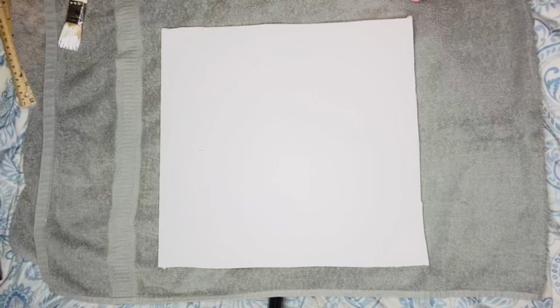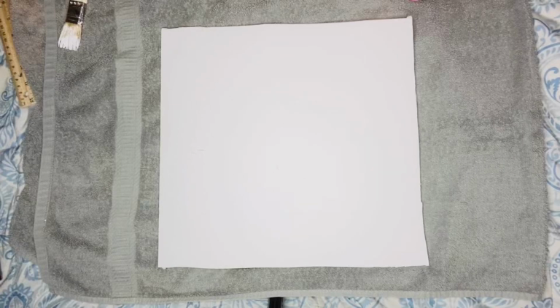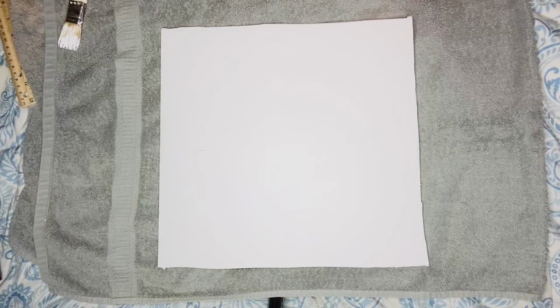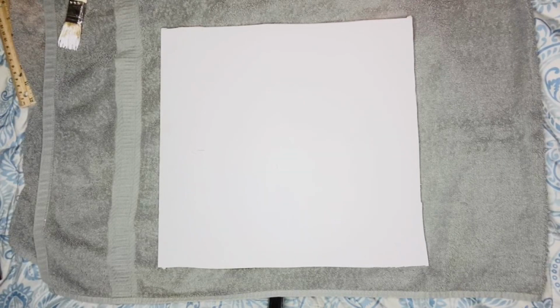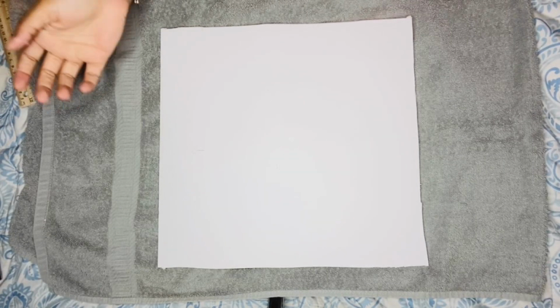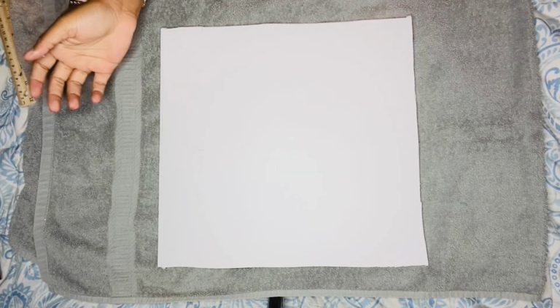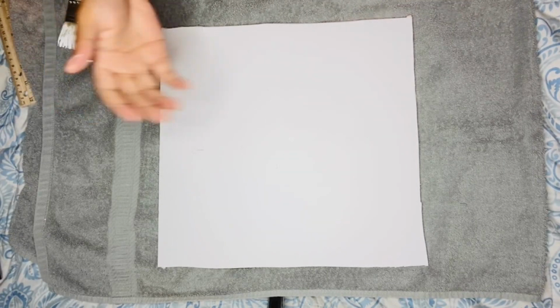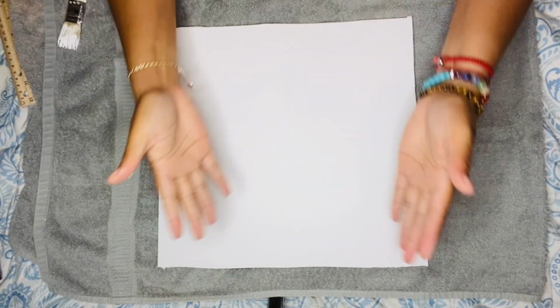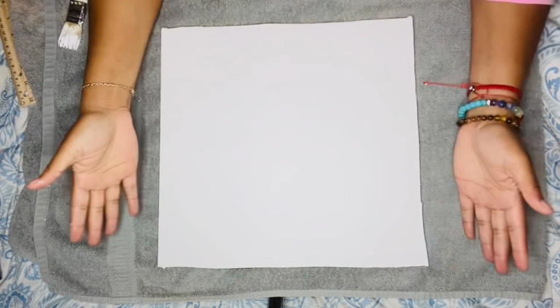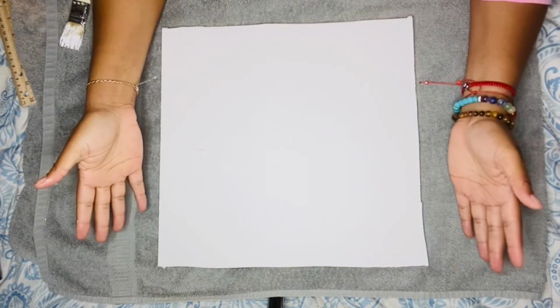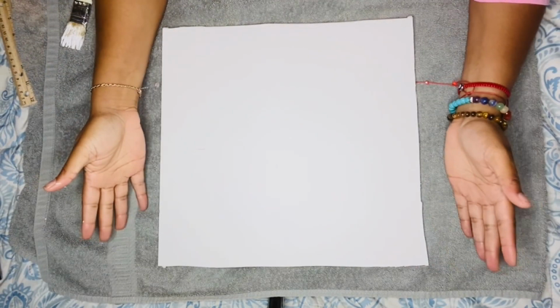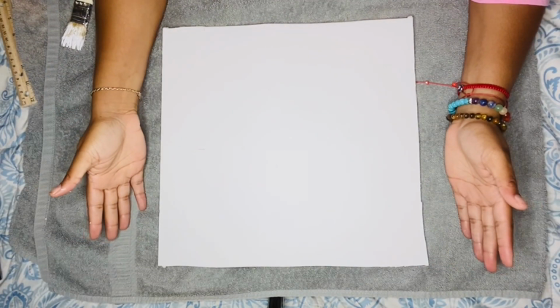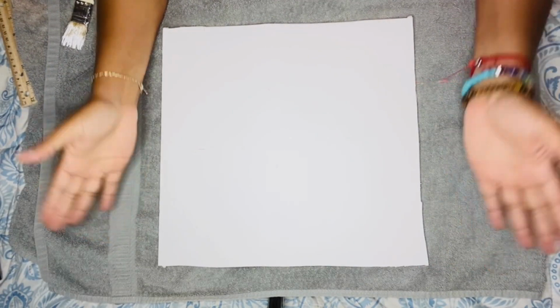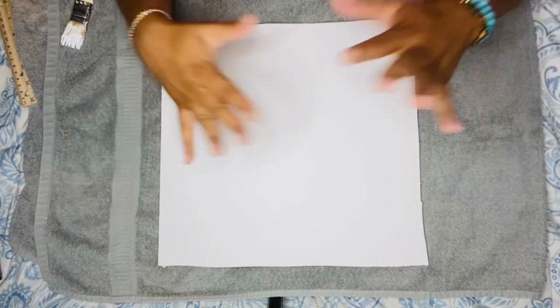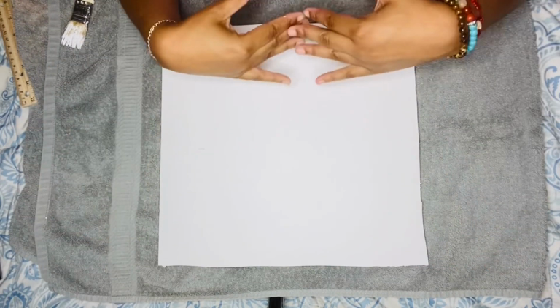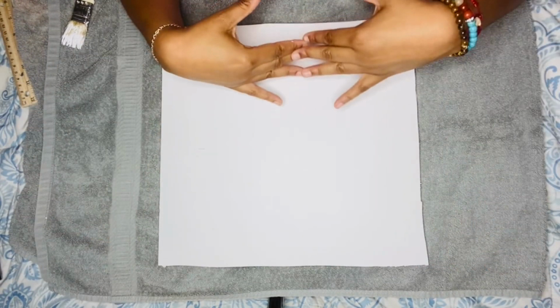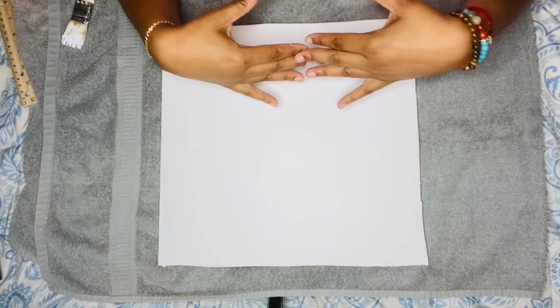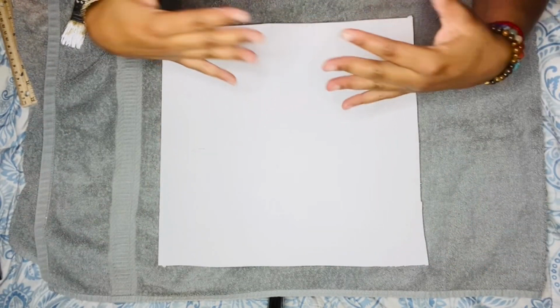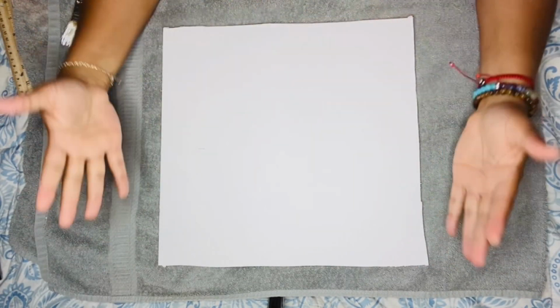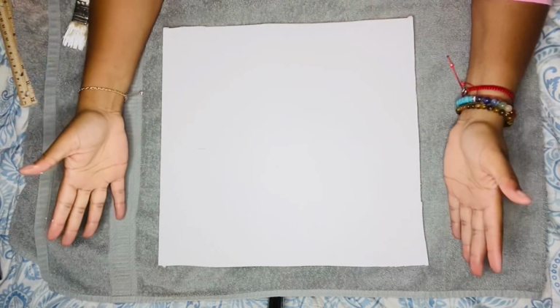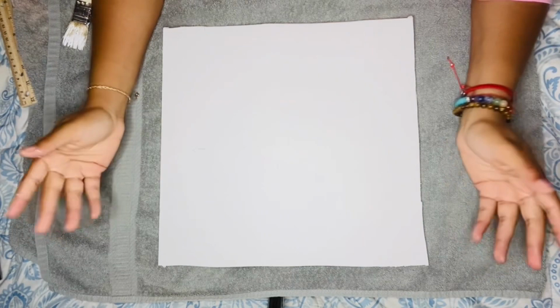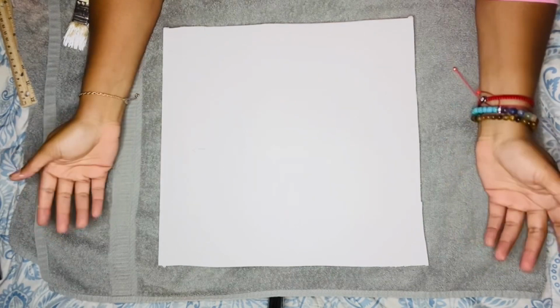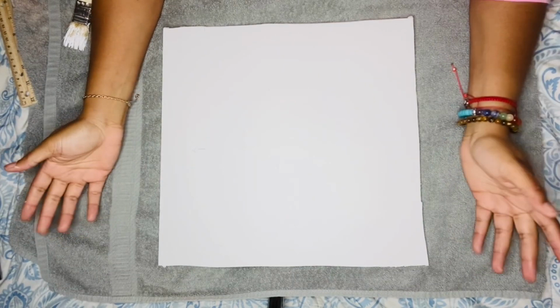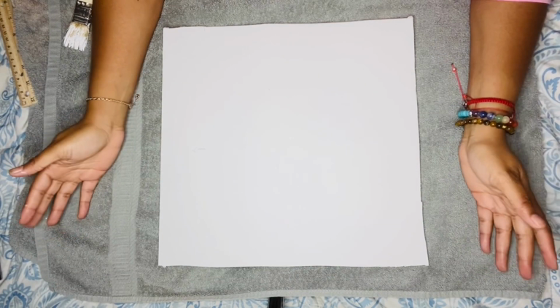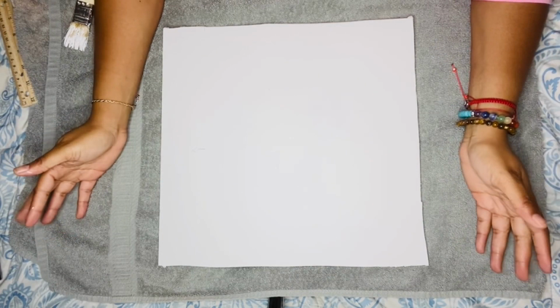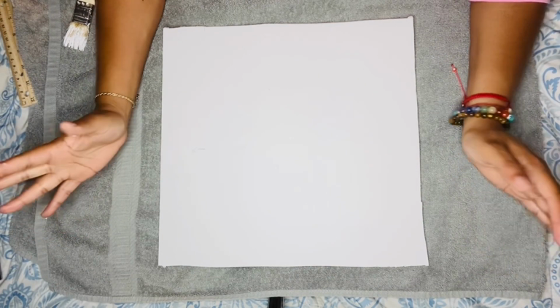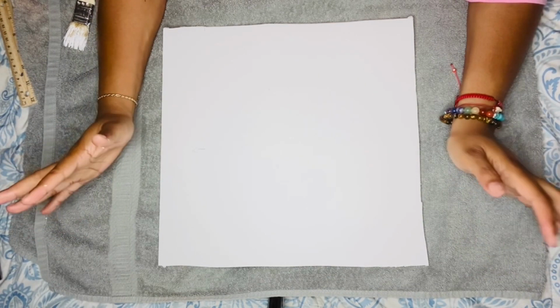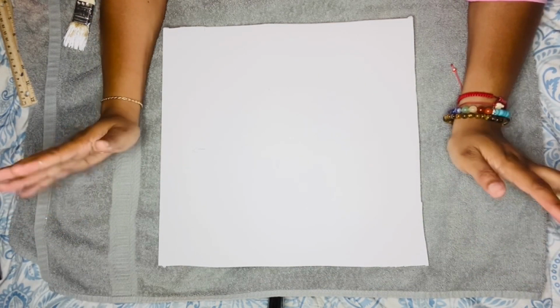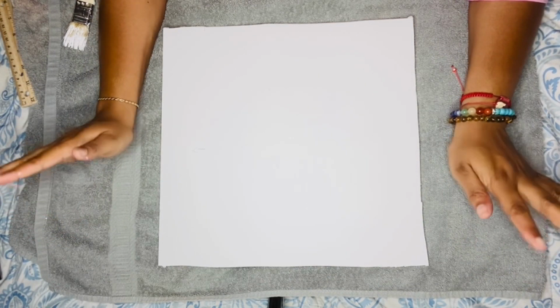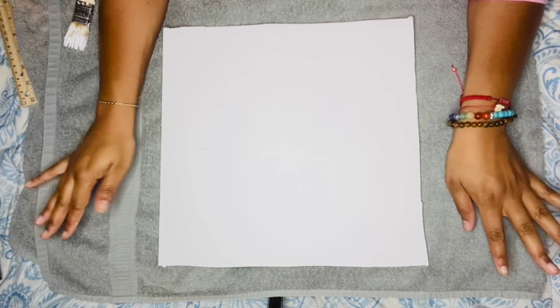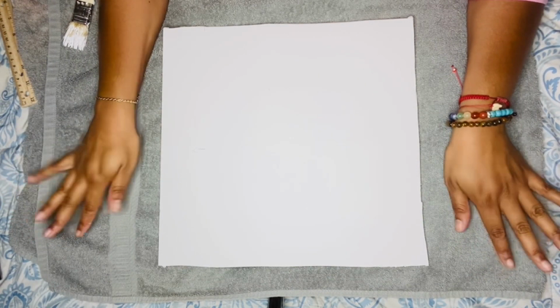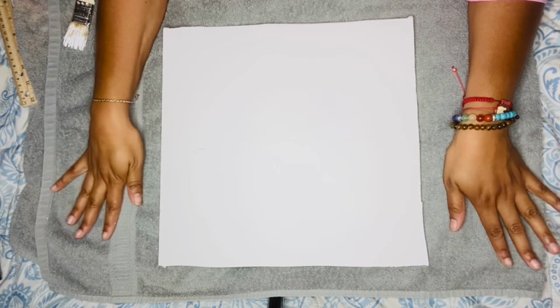Hi guys, welcome back to Bougie Doll Life. My name is Katrina and today, if you can see by the title, we're making a boho room.